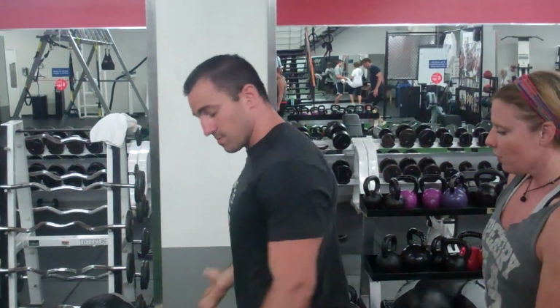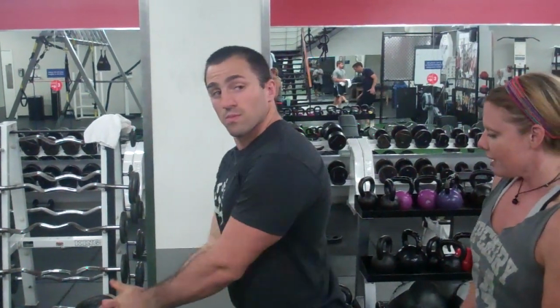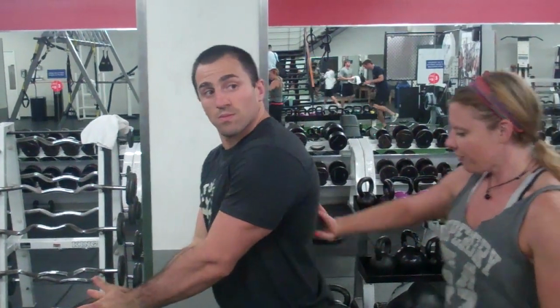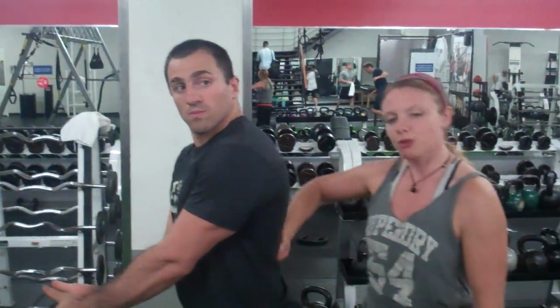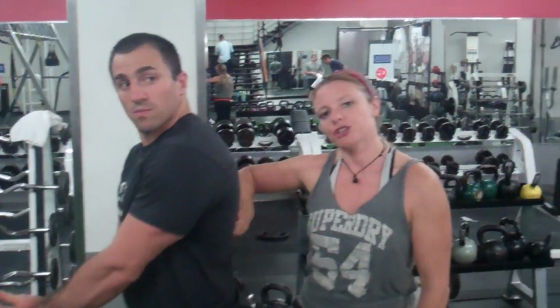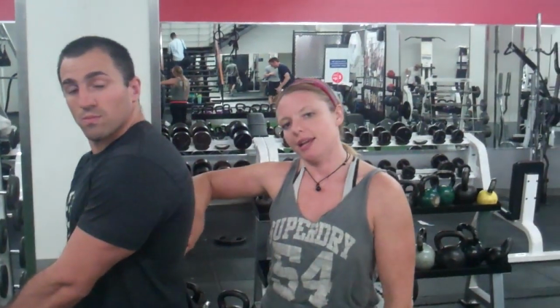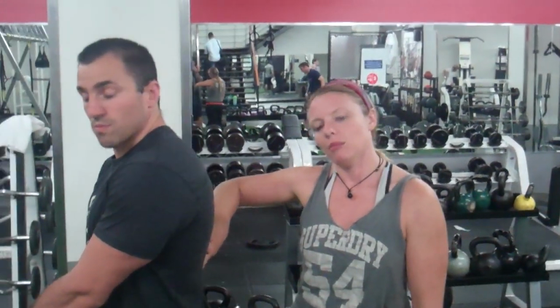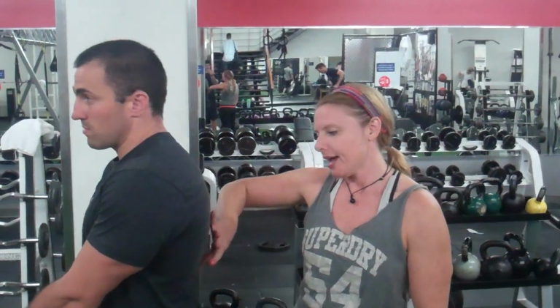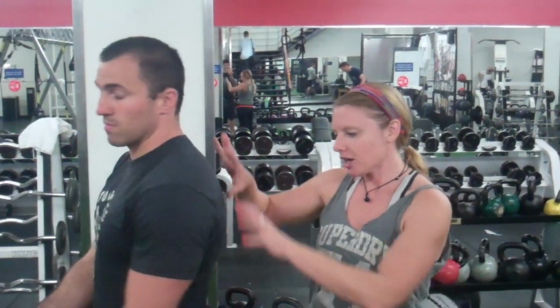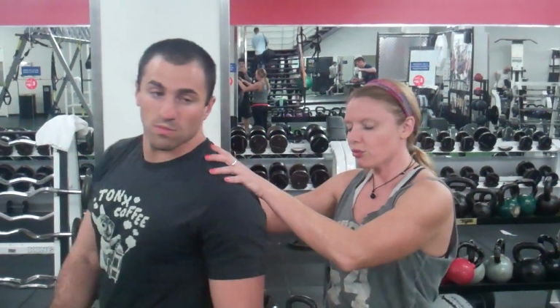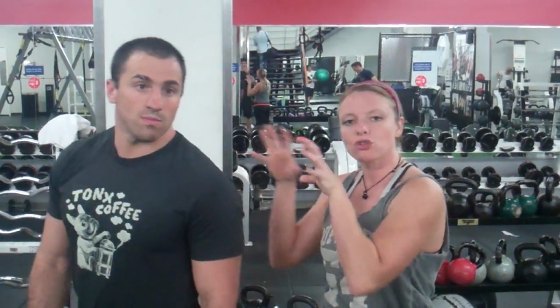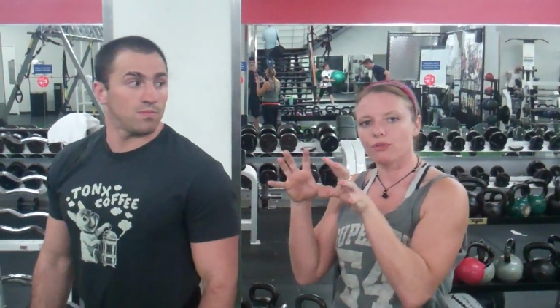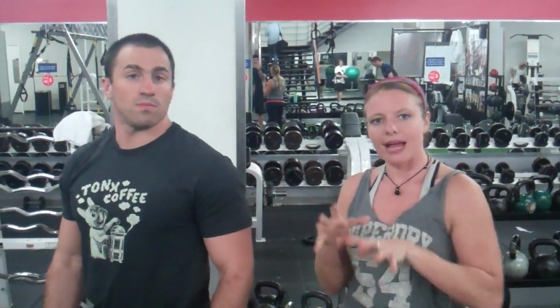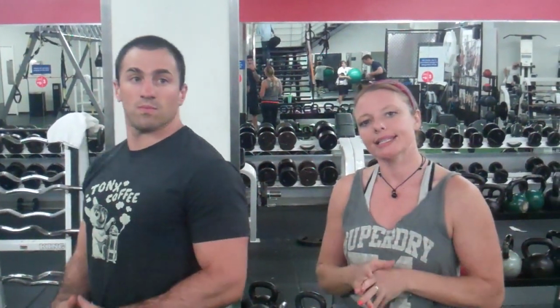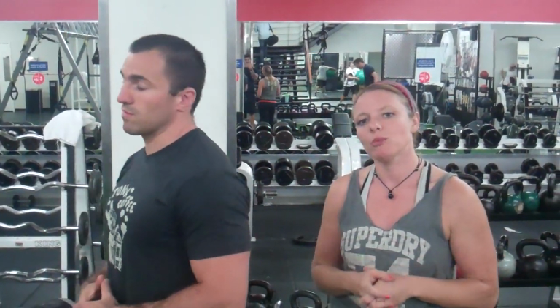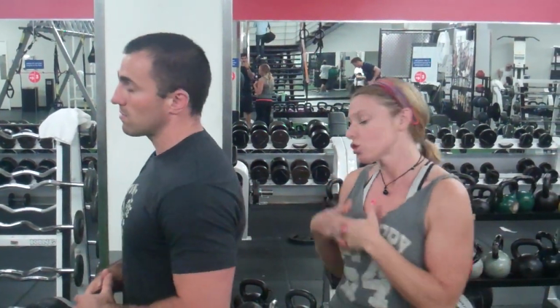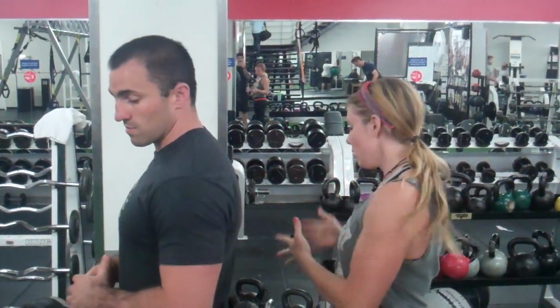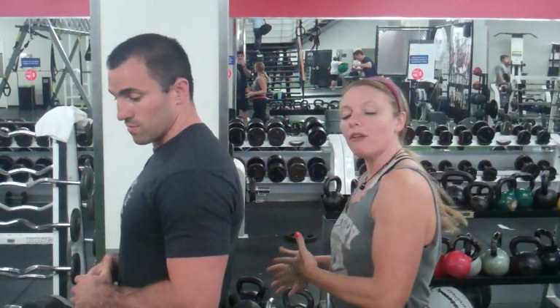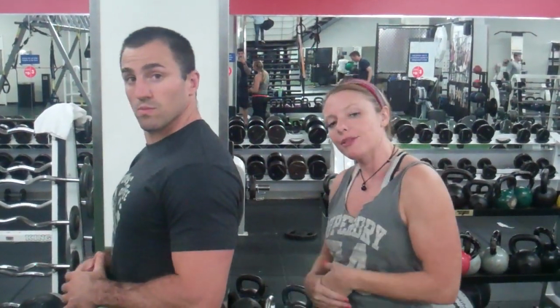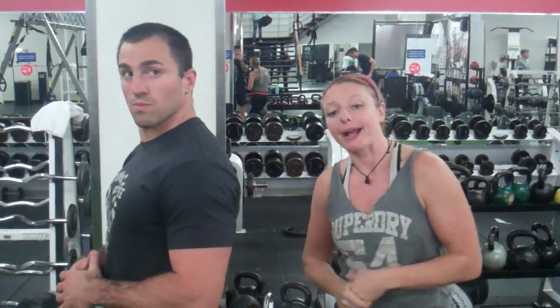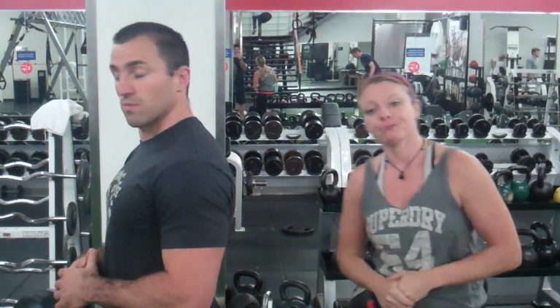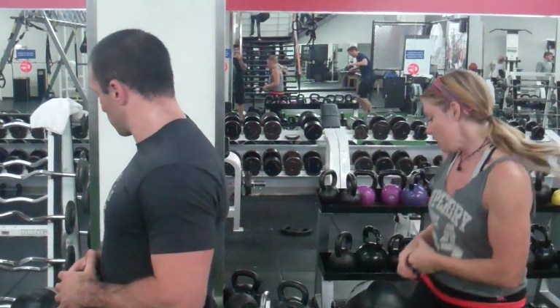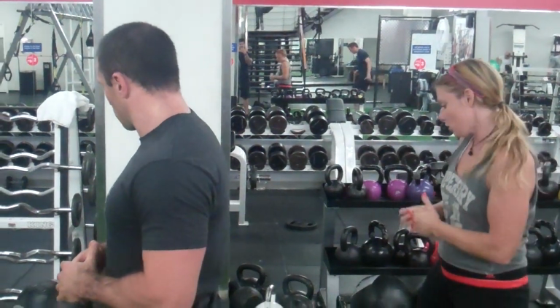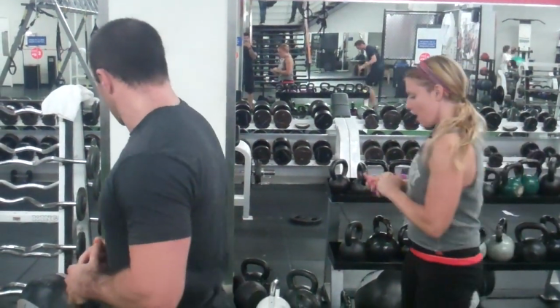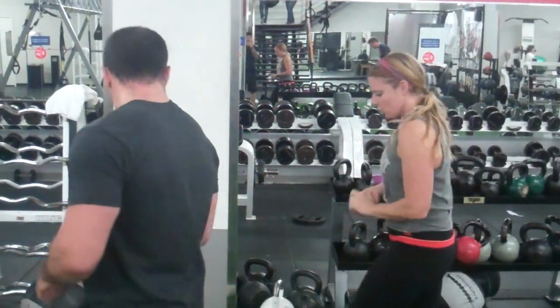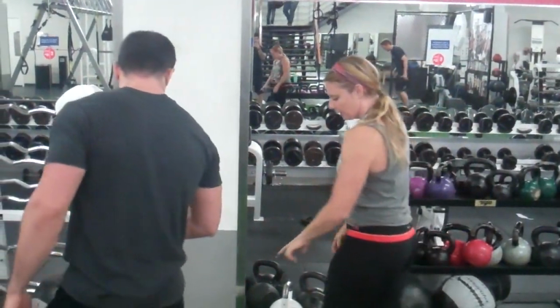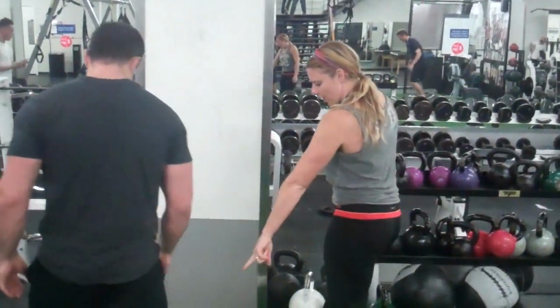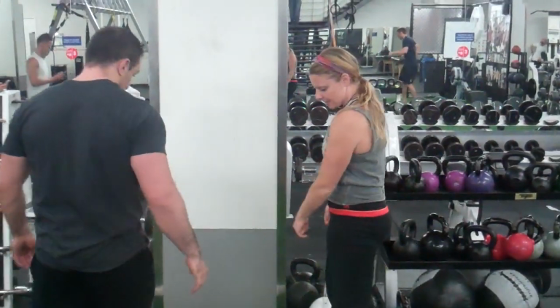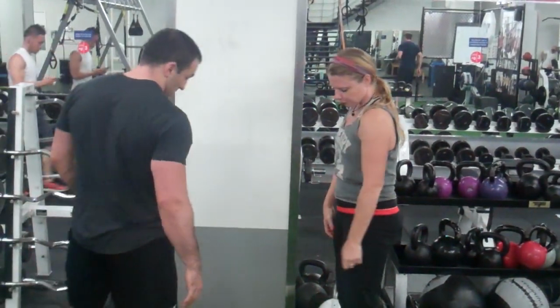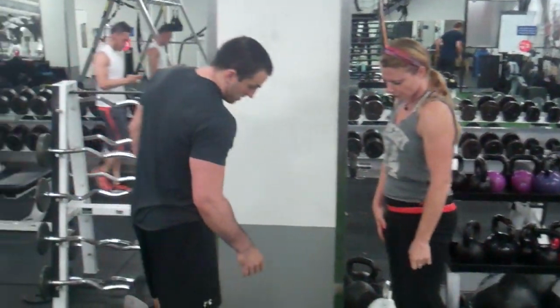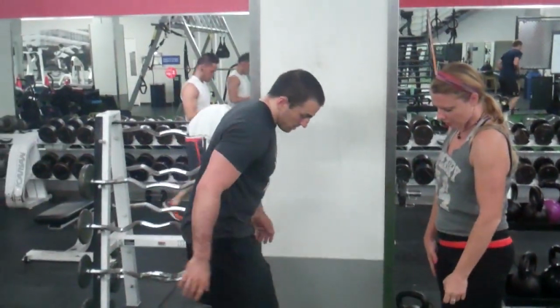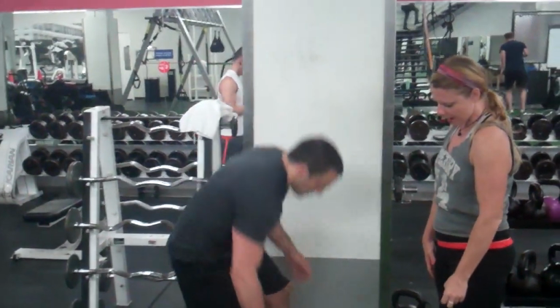instead of being able to pull the ribs down and create true thoracic extension. So to prevent future injury to him, and to actually create true thoracic extension, we do a drill upside the back. I'm going to go ahead and lay across this.